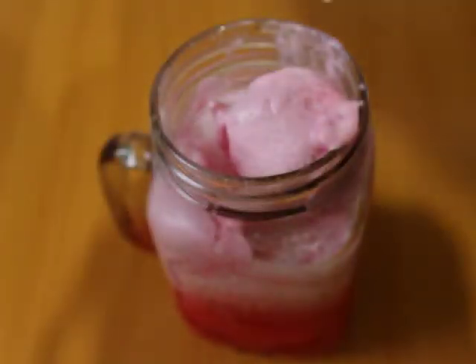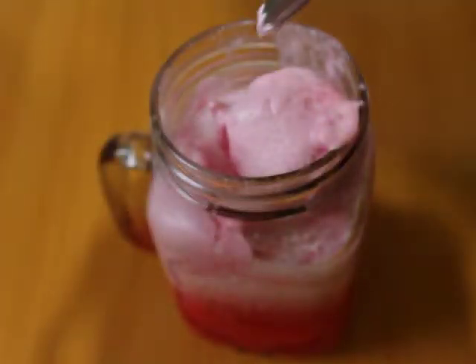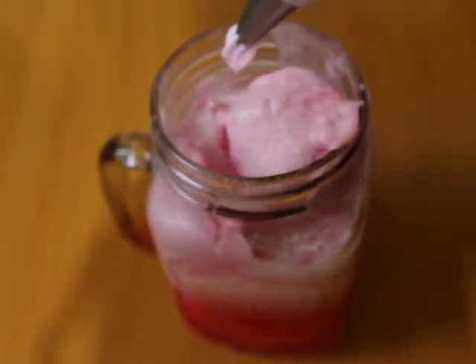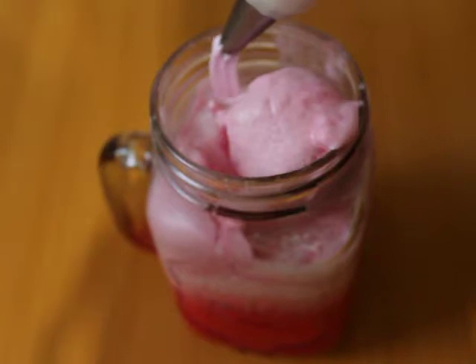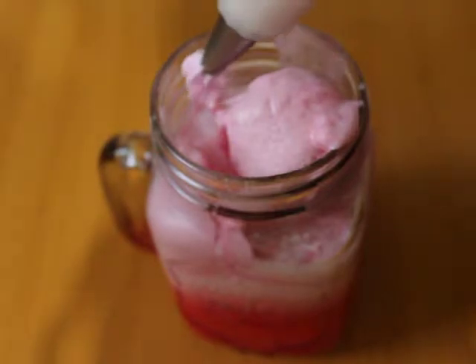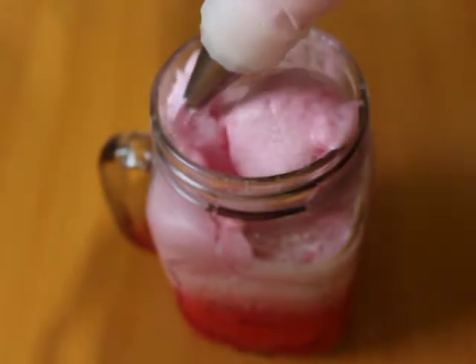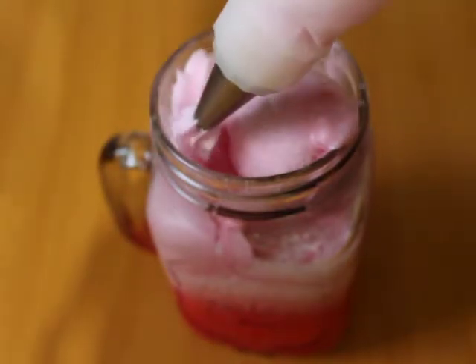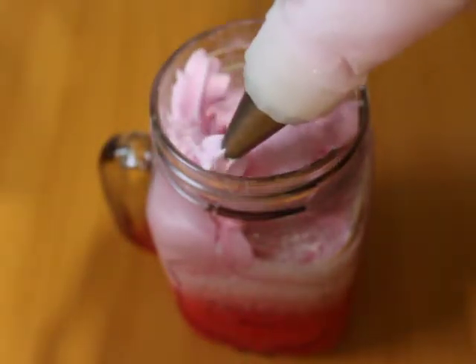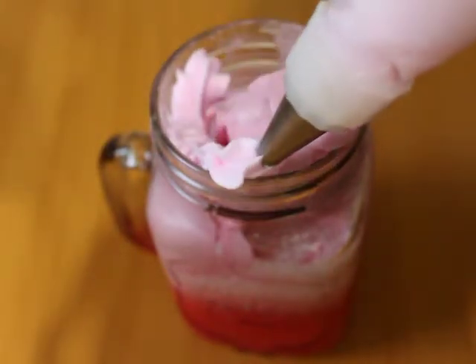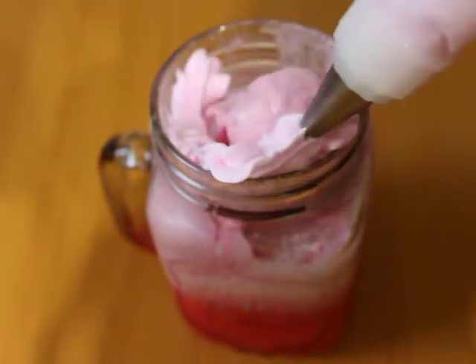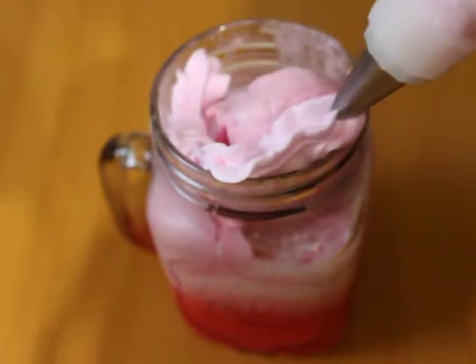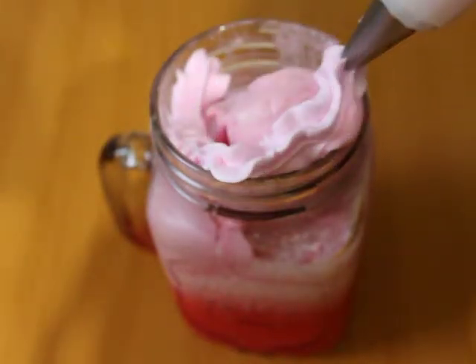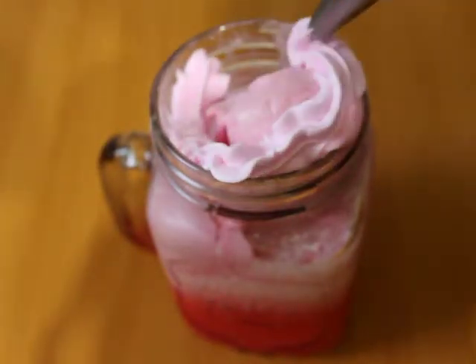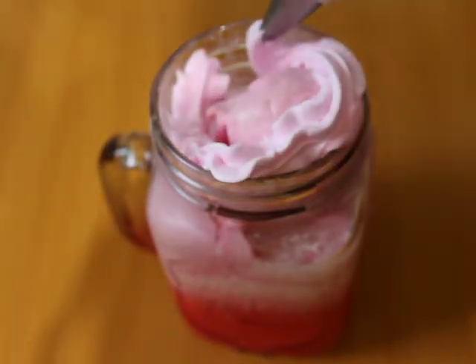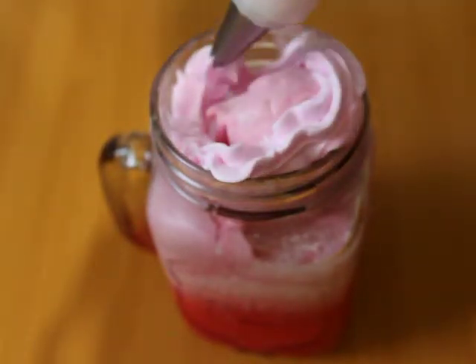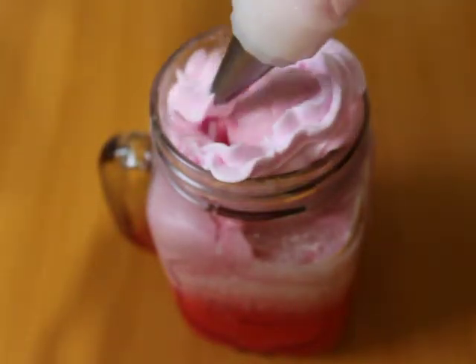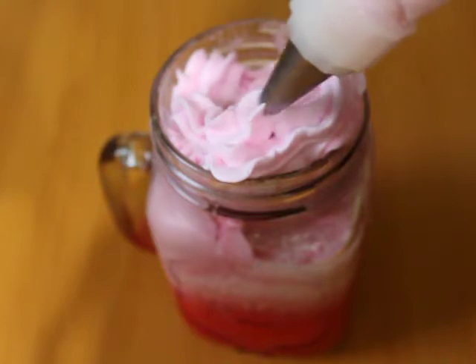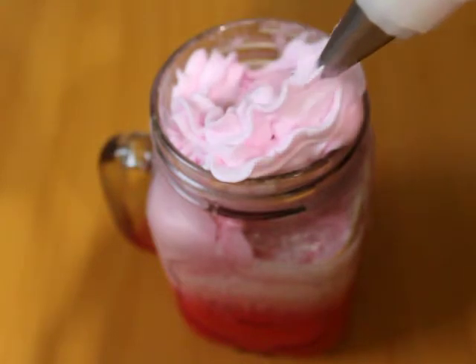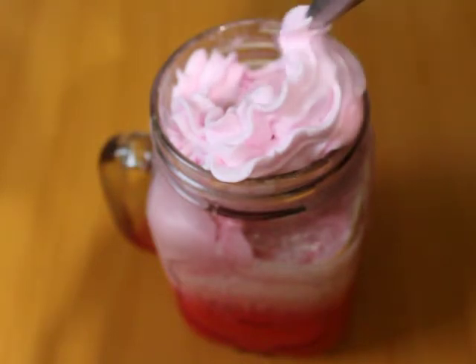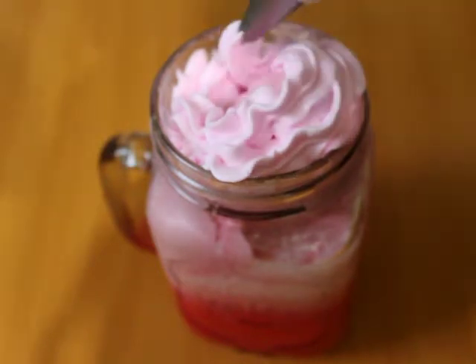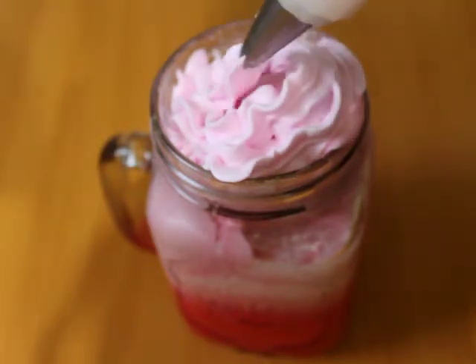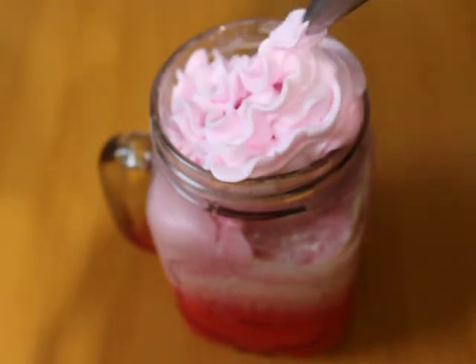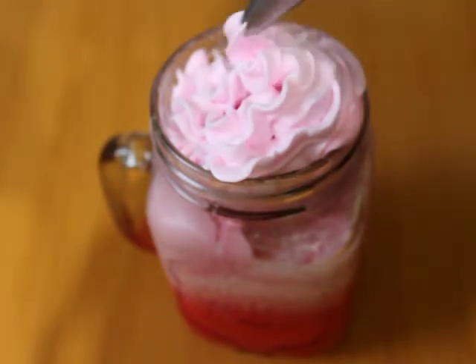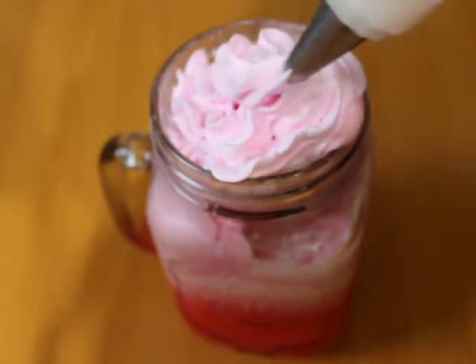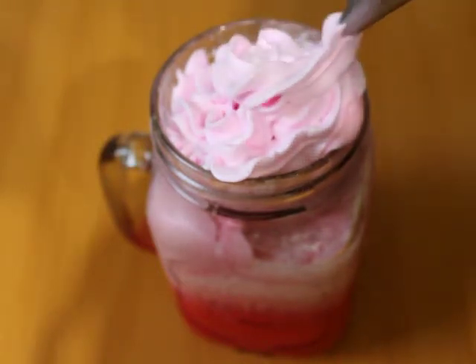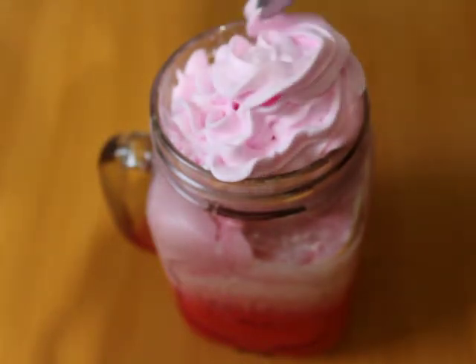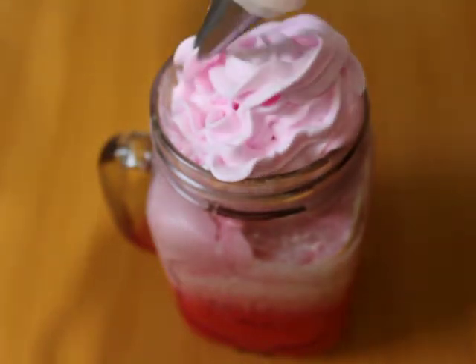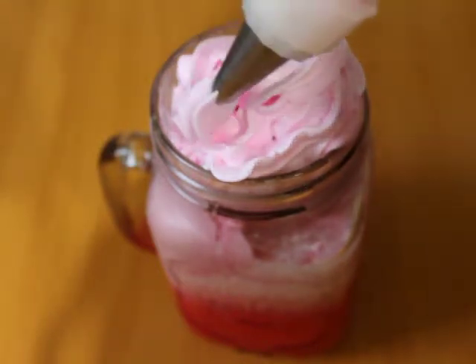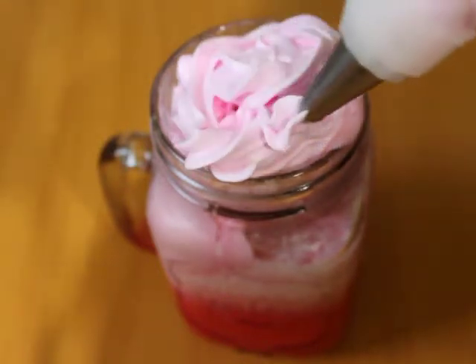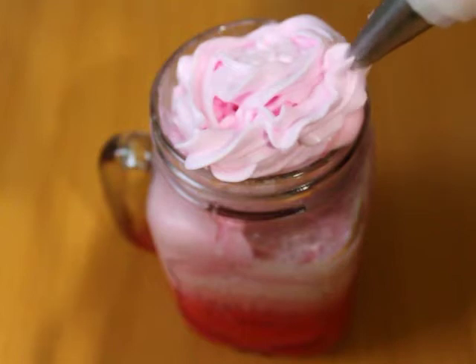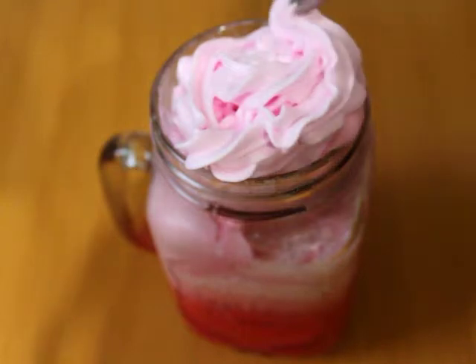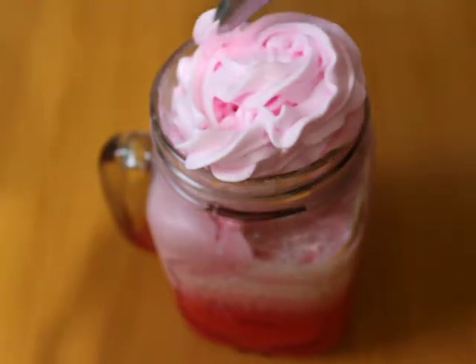Then you can add whipped cream and hazelnut on top. If you want to know the strawberry whipped cream recipe, you can tell me in the comments. If you don't have whipped cream, don't worry — this is not important.